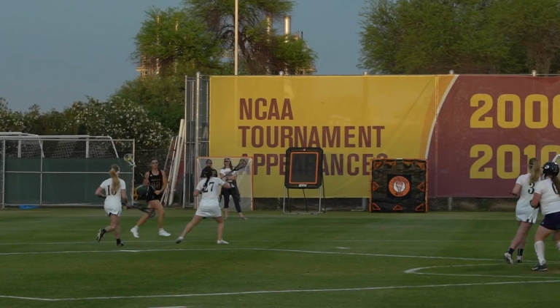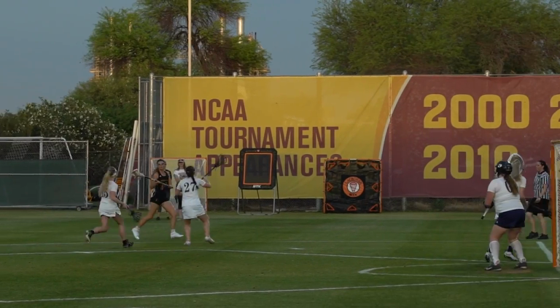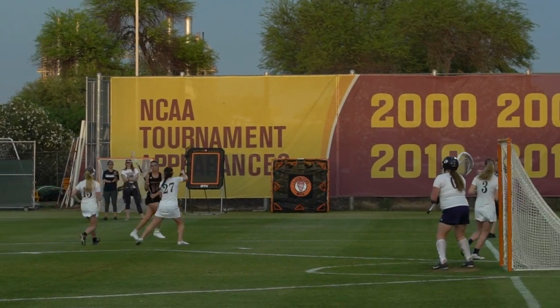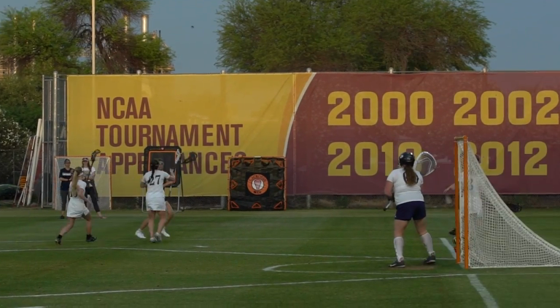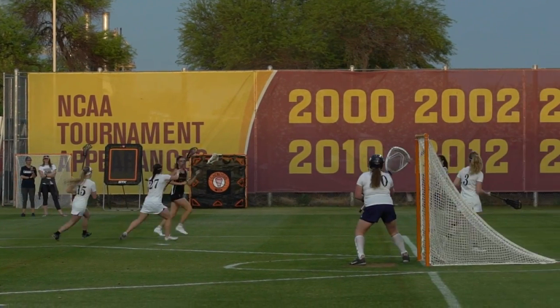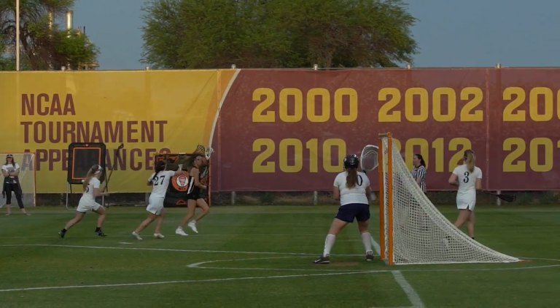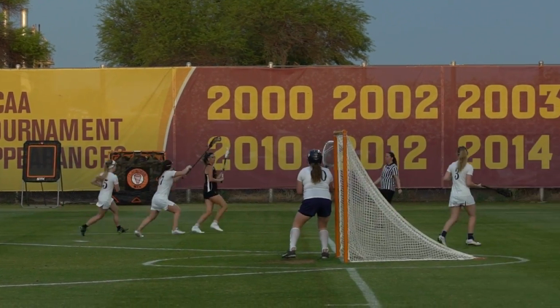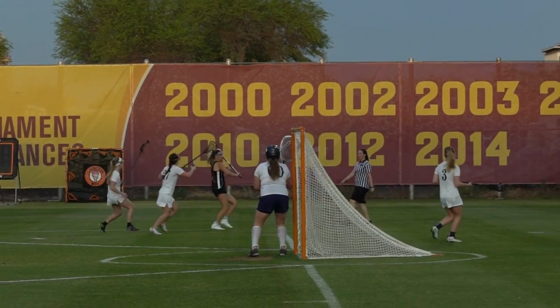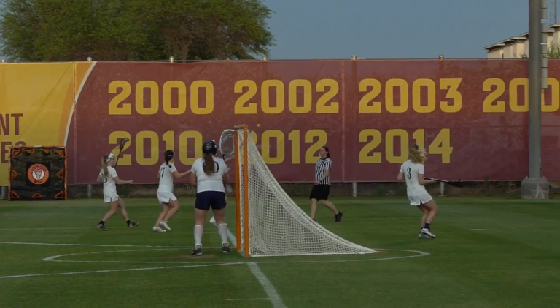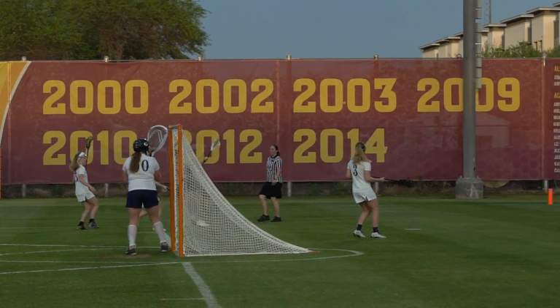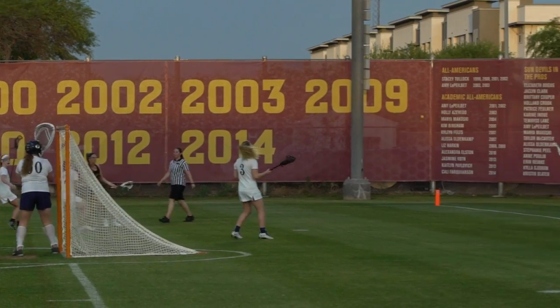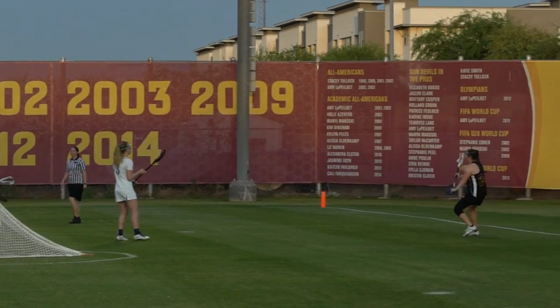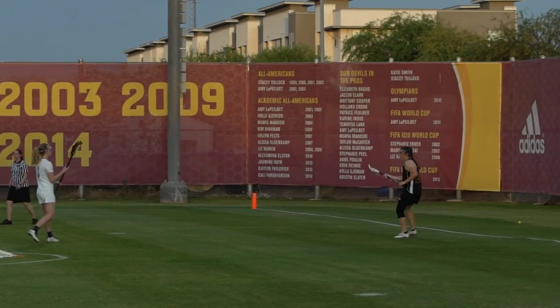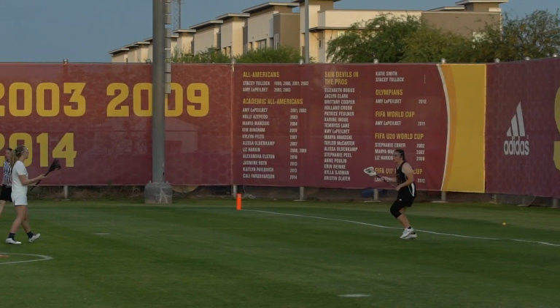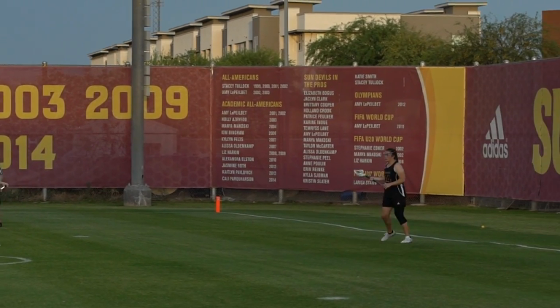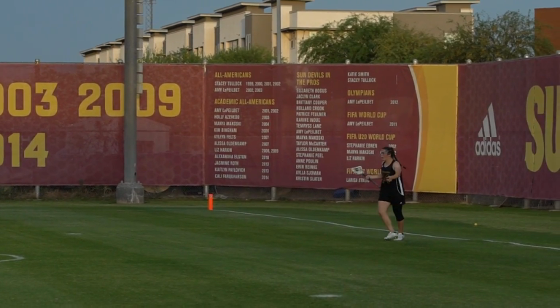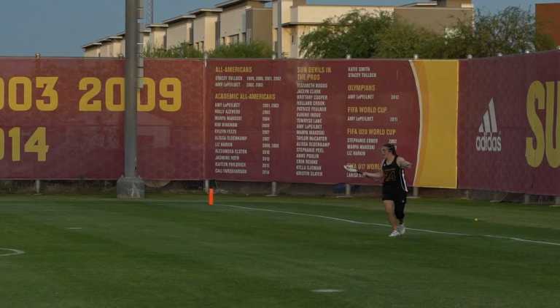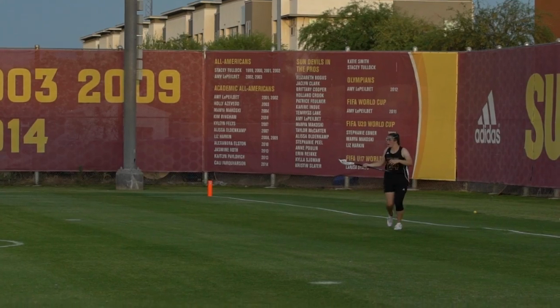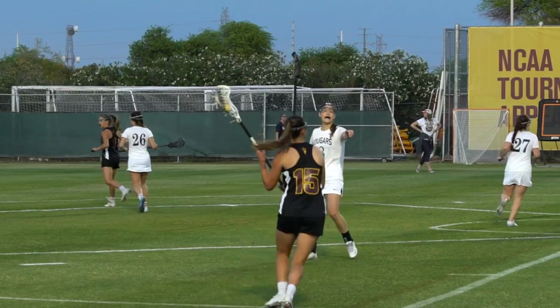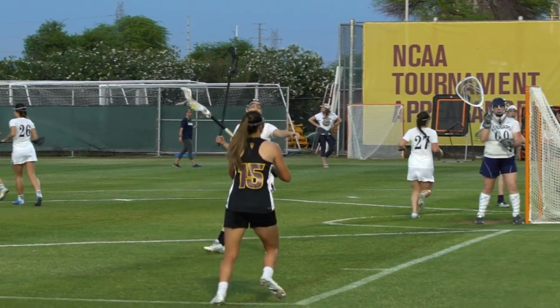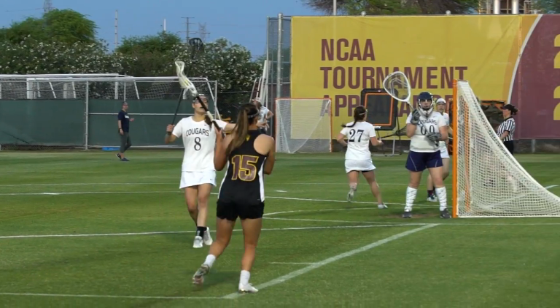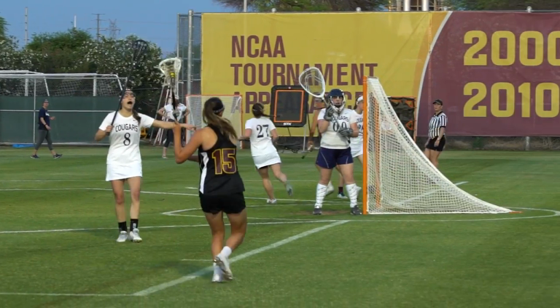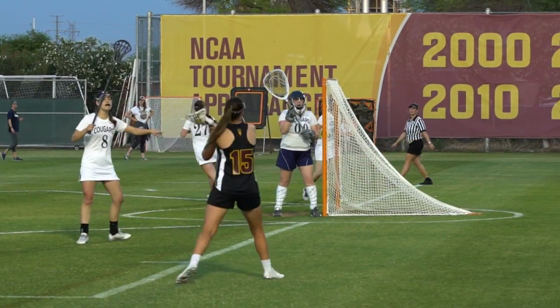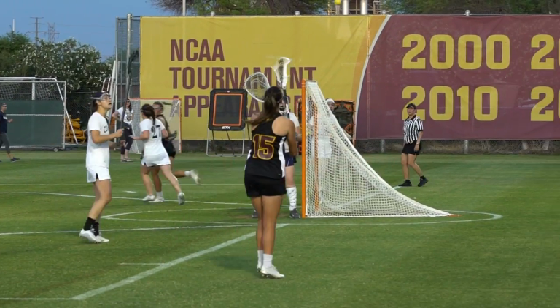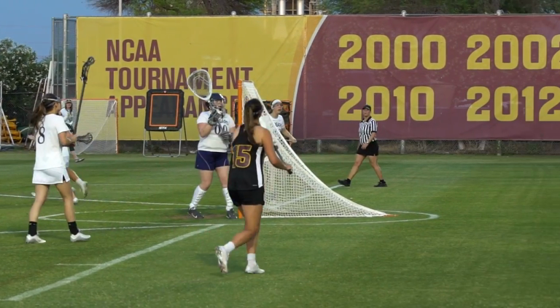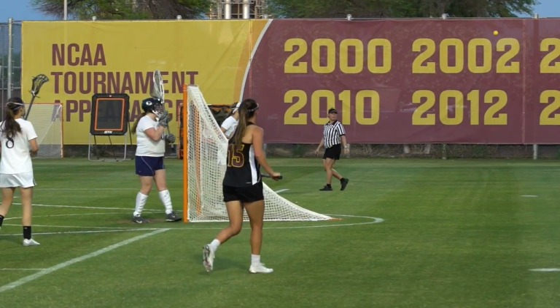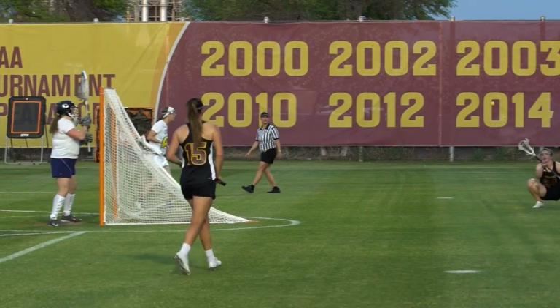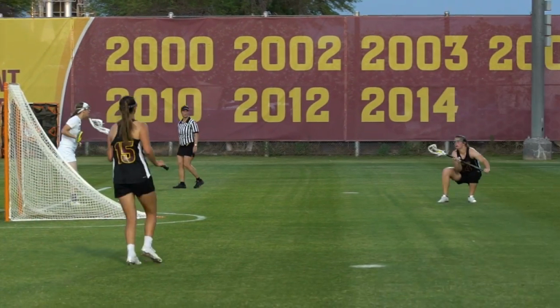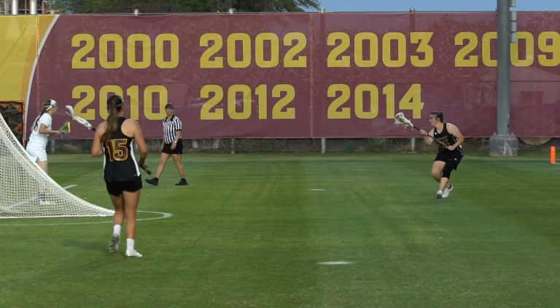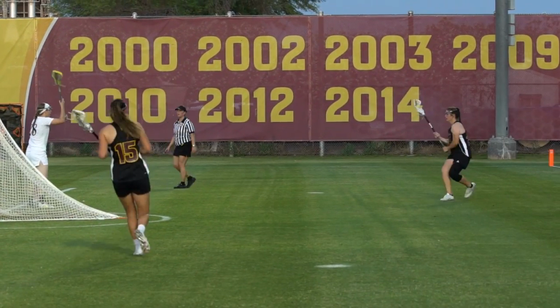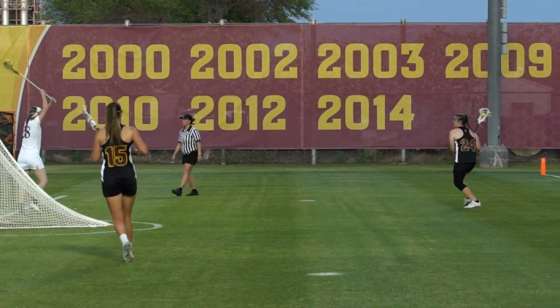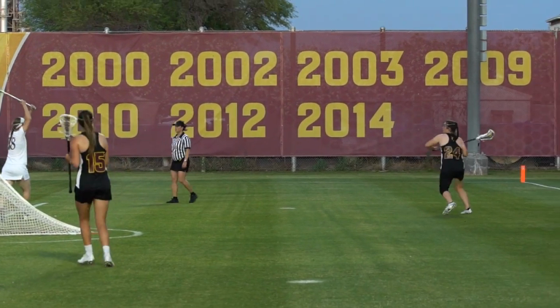Similar to ice hockey, we play around the back side of a goal cage. So offensively and defensively, anyone can go around the back side.